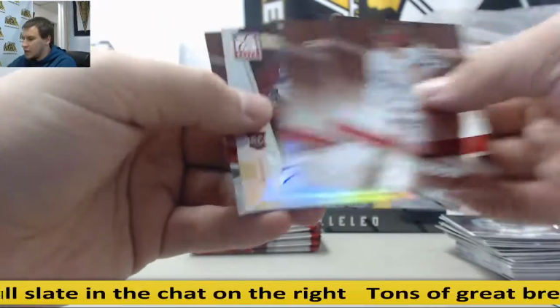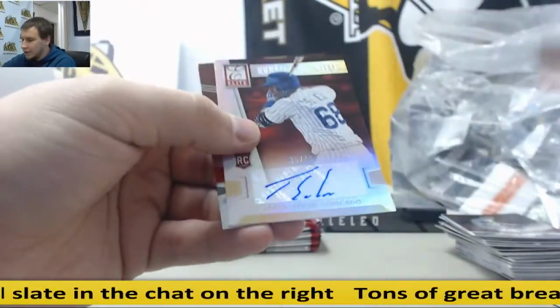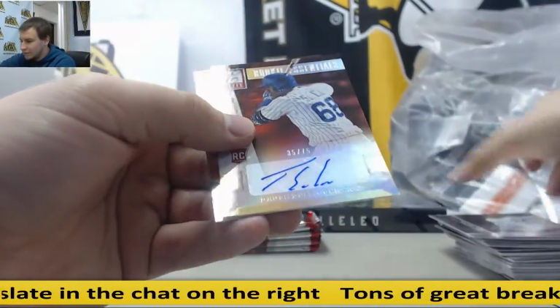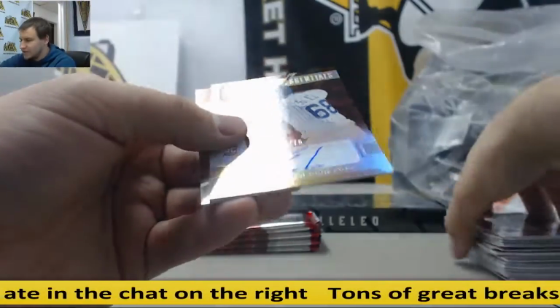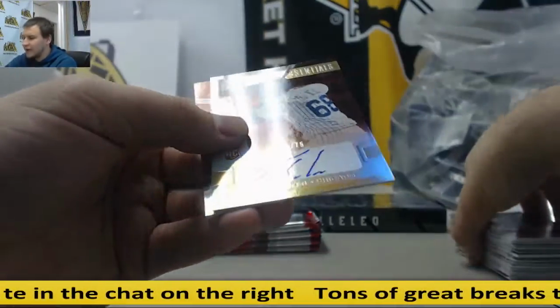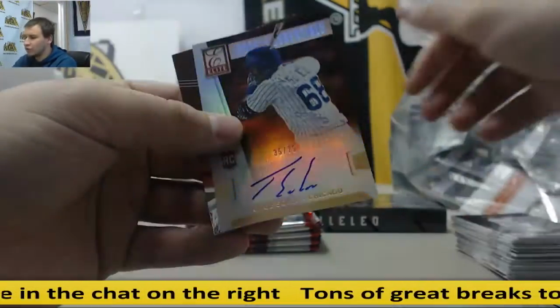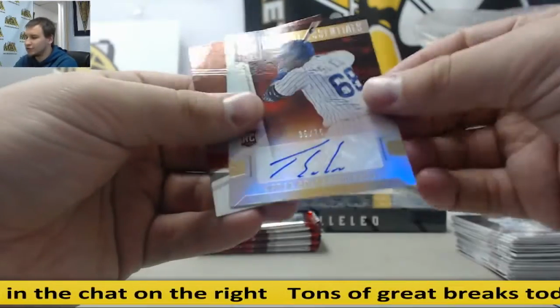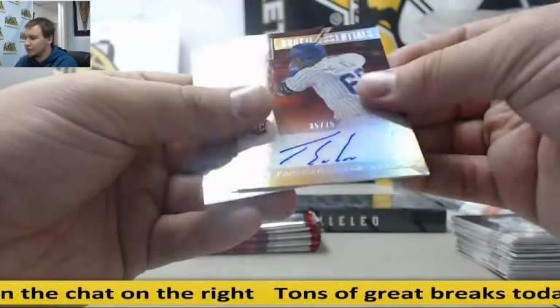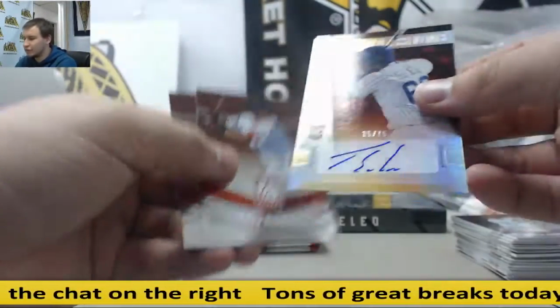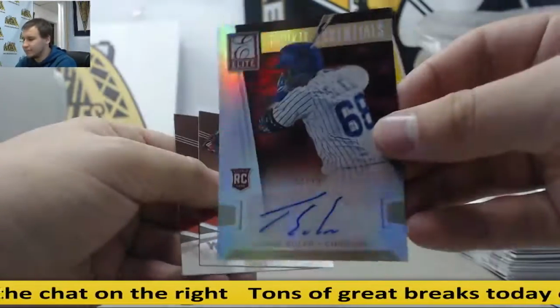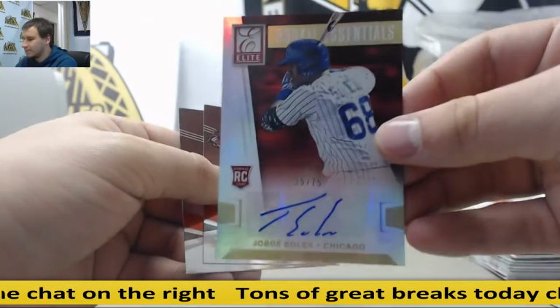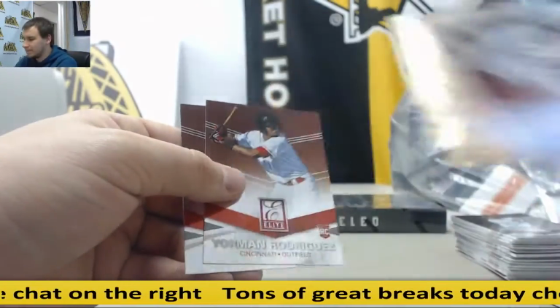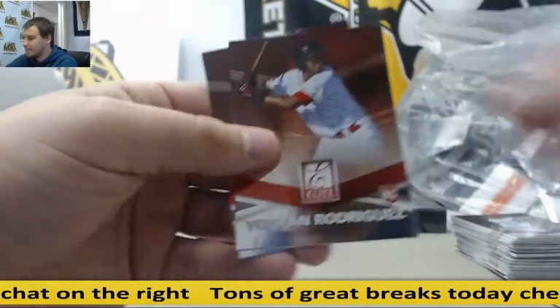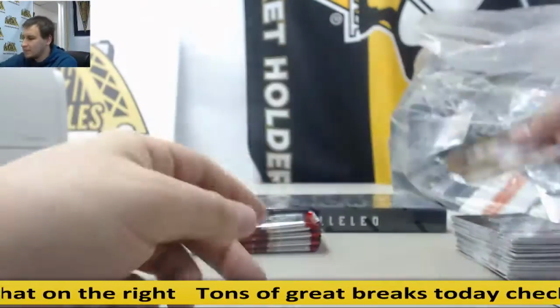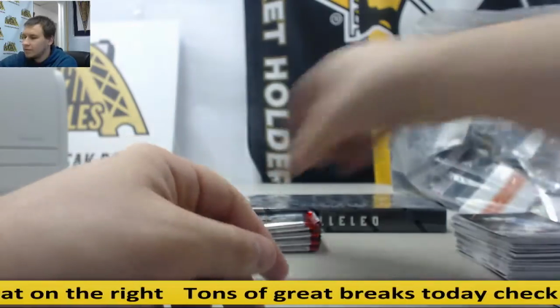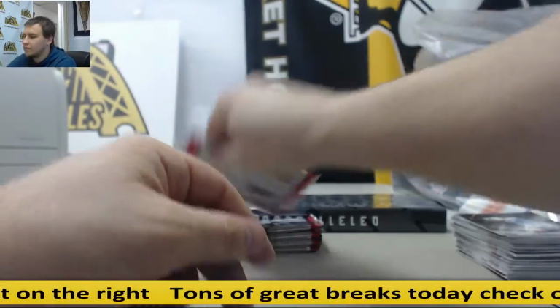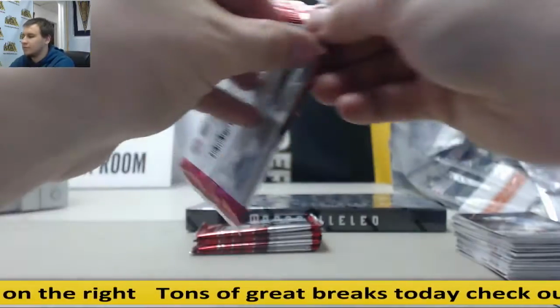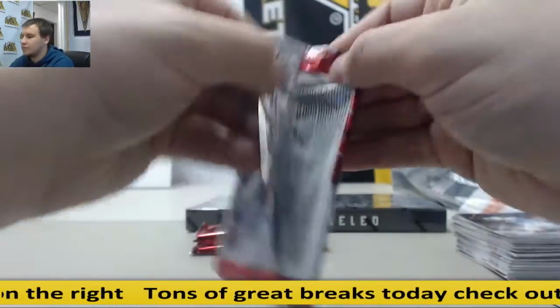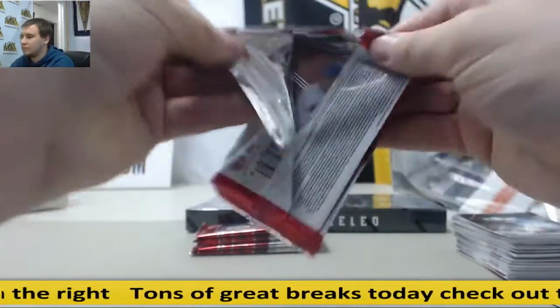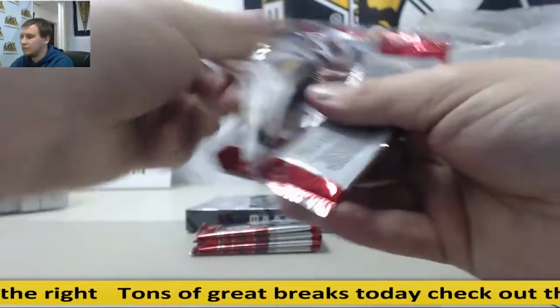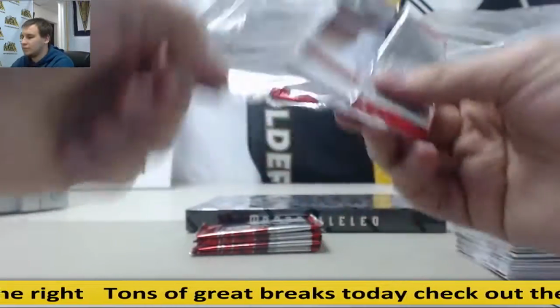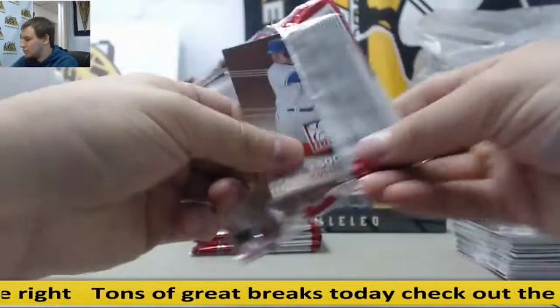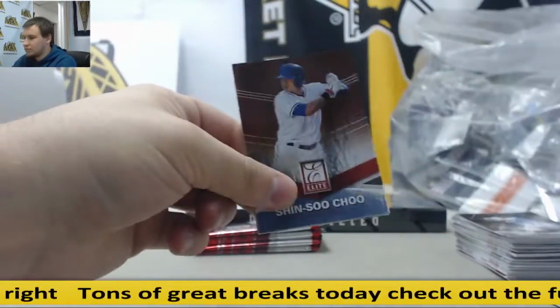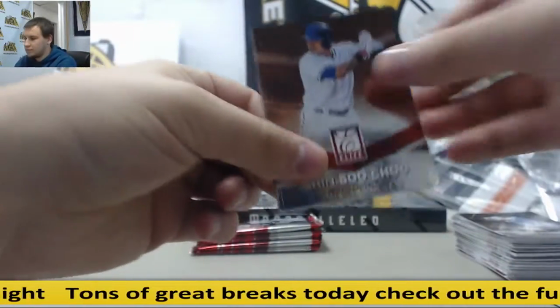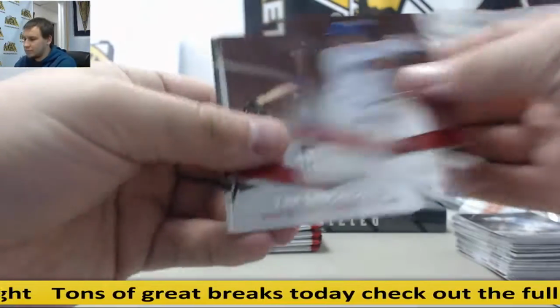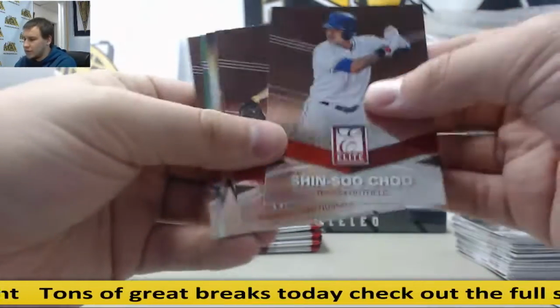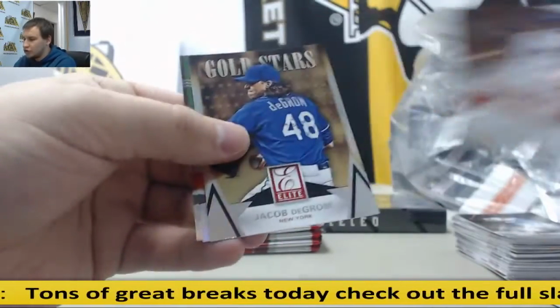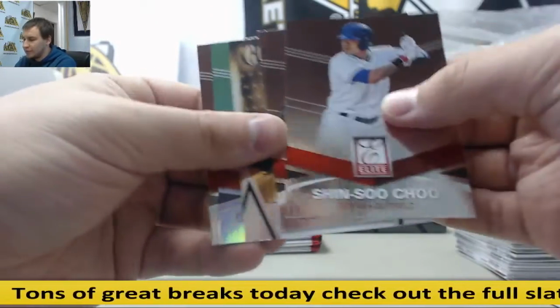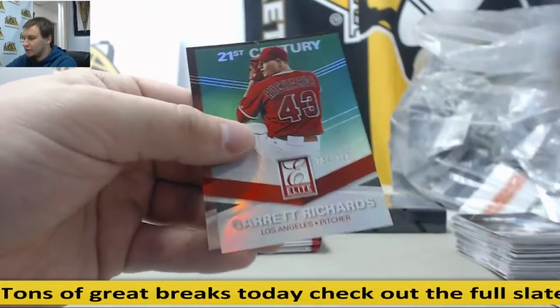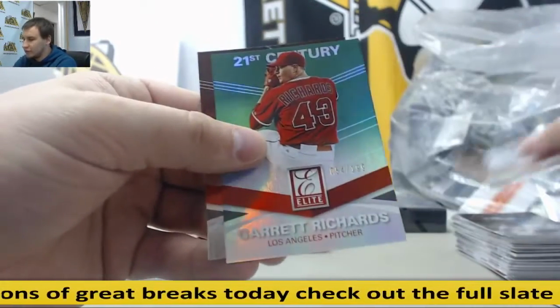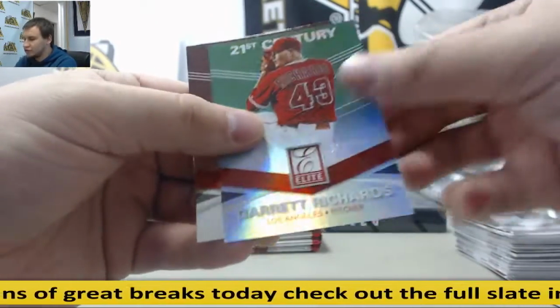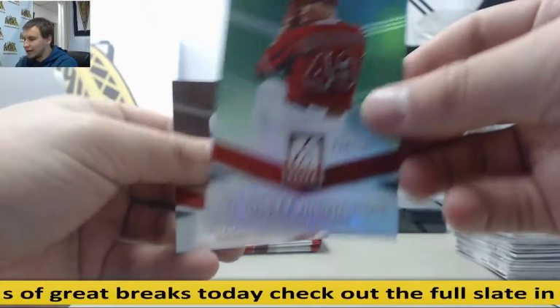Autograph, number 75, Jorge Soler rookie. Green parallel. Green parallel — Garrett Richards, 199.